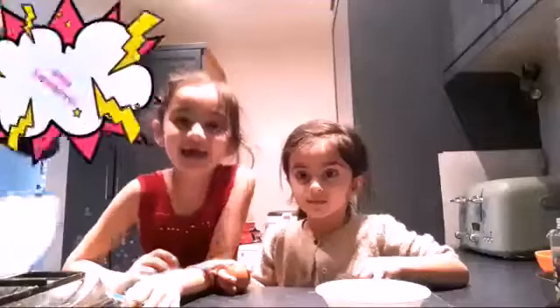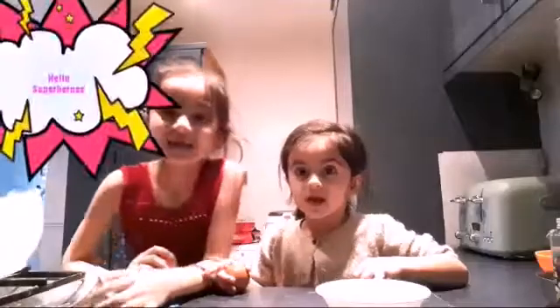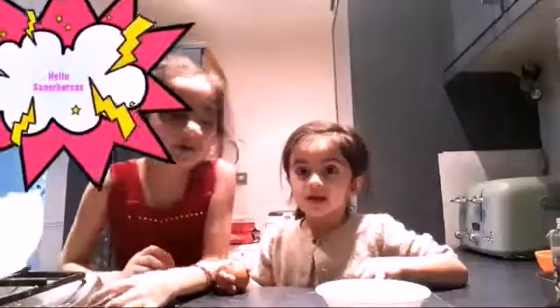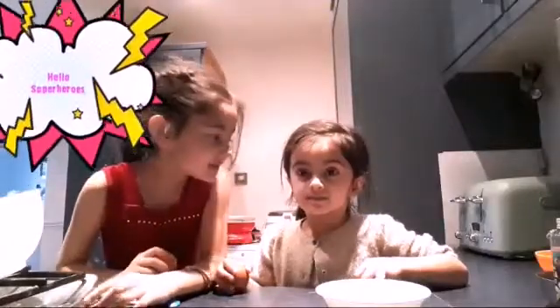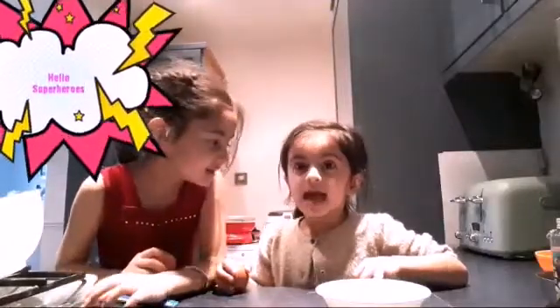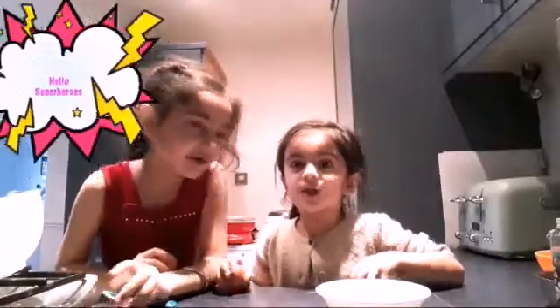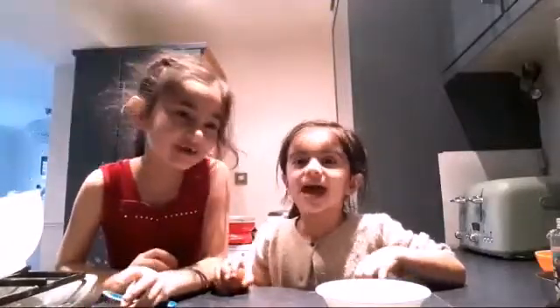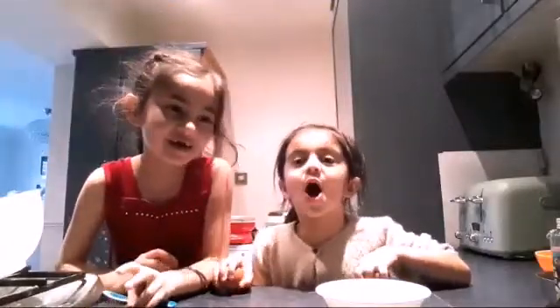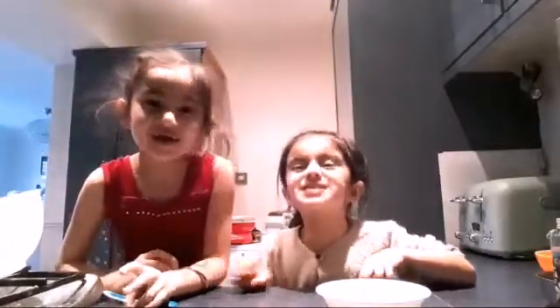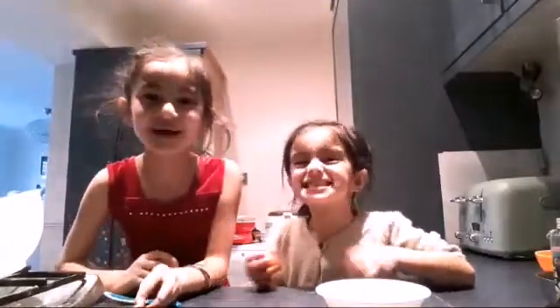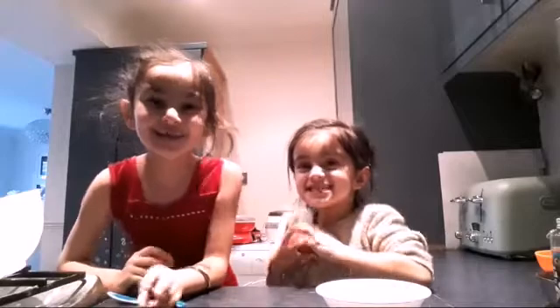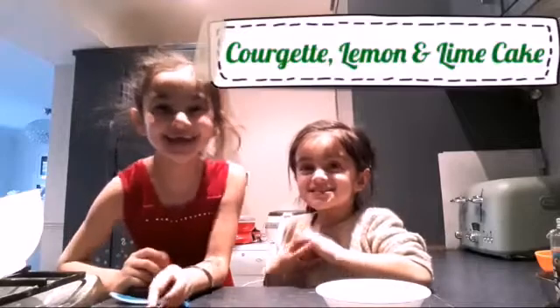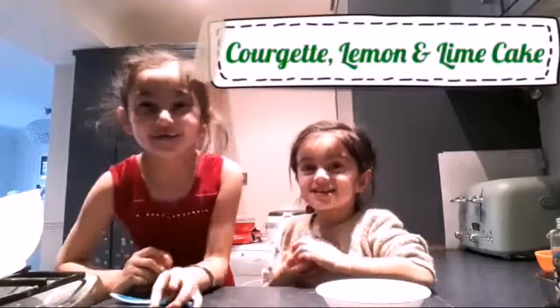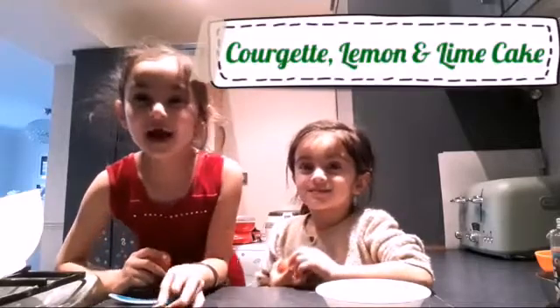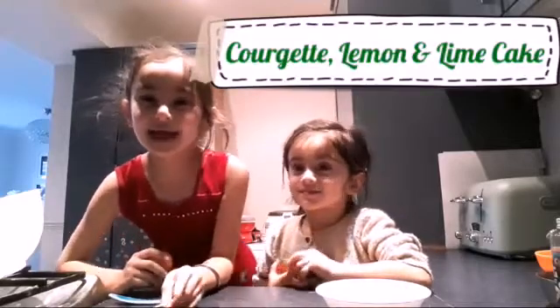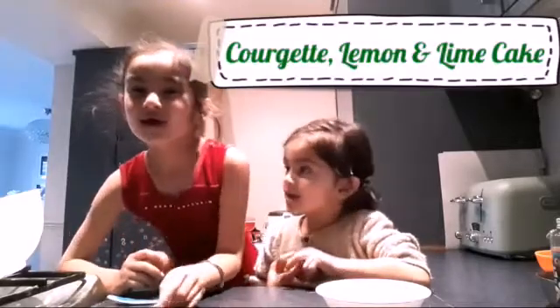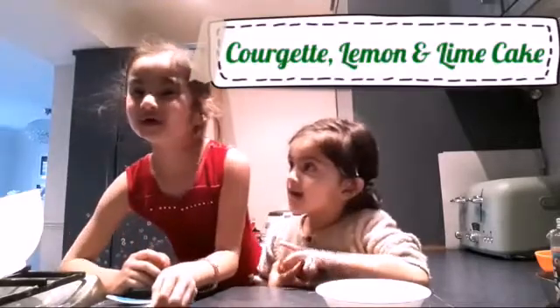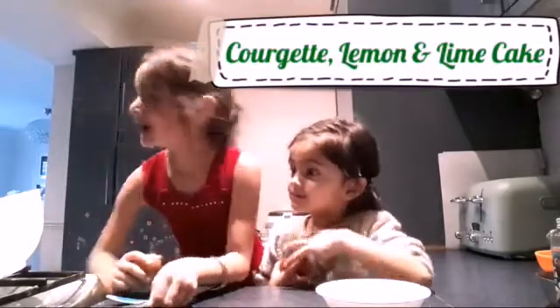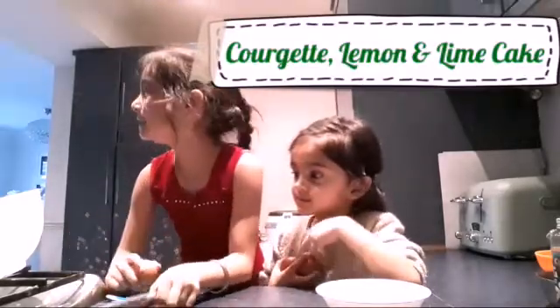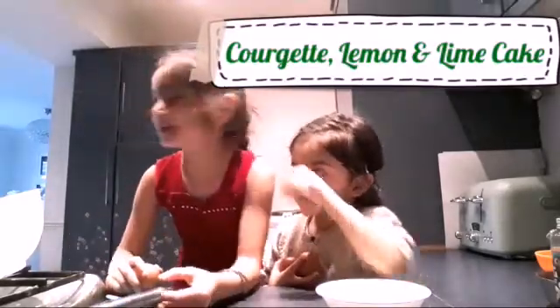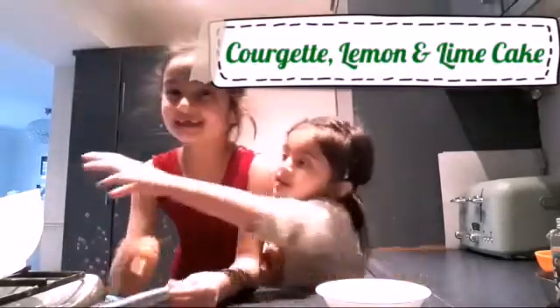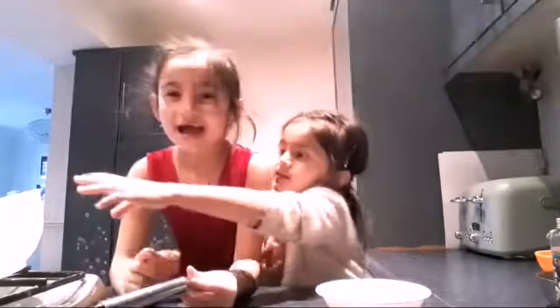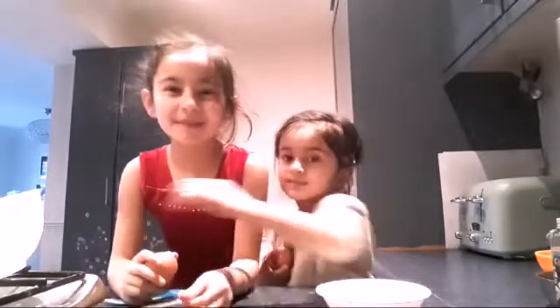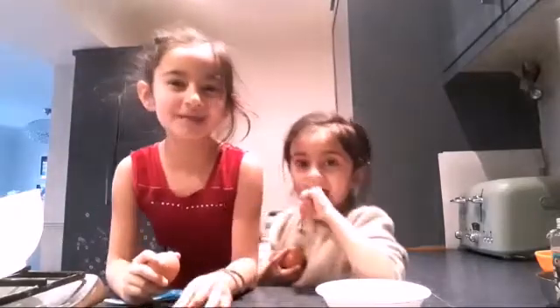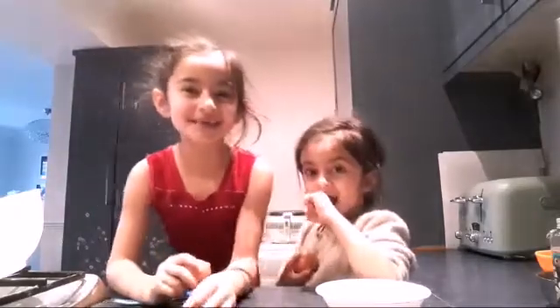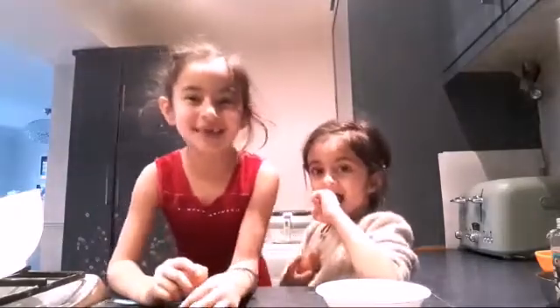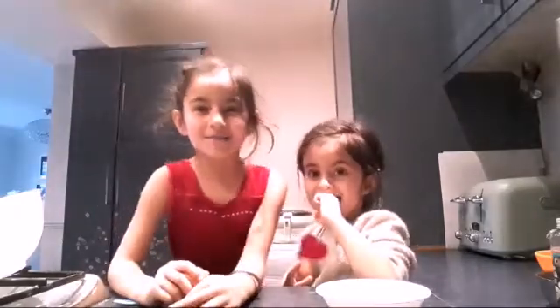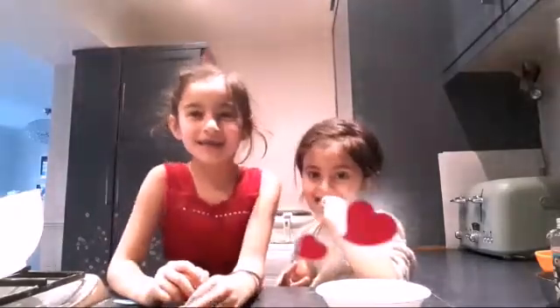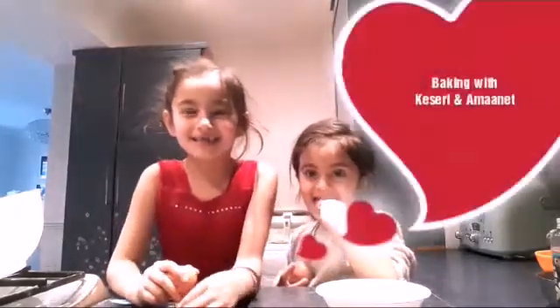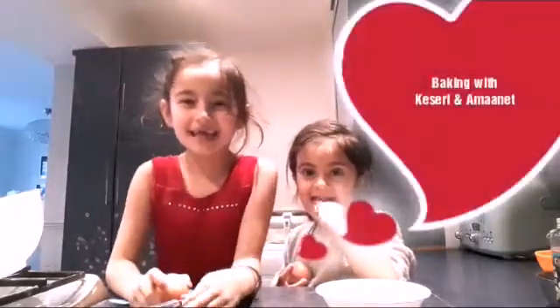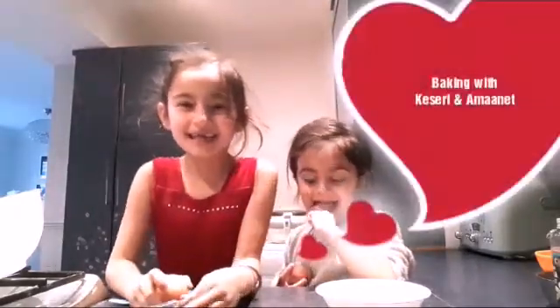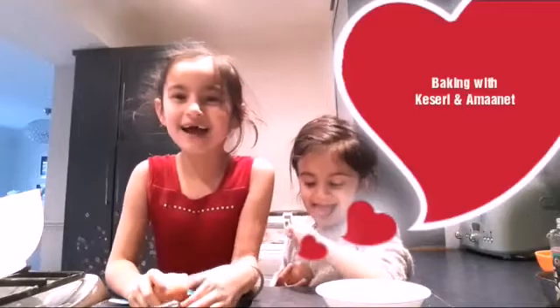Hello Superheroes! What are we doing today? We are making courgette and lemon cupcakes, and I'm here with my baby sister baking things today. Let's go!